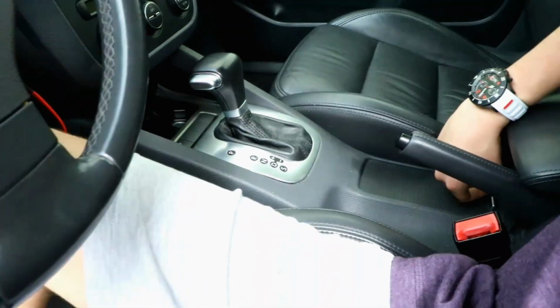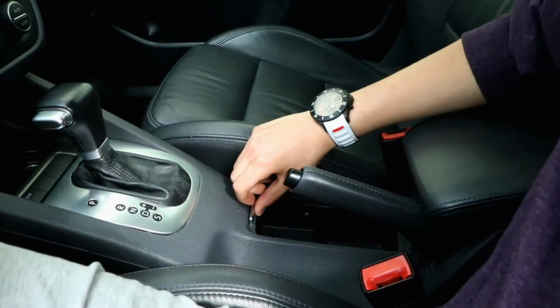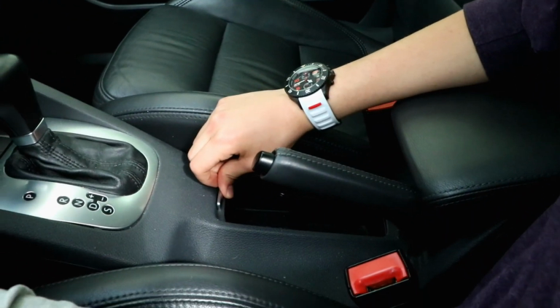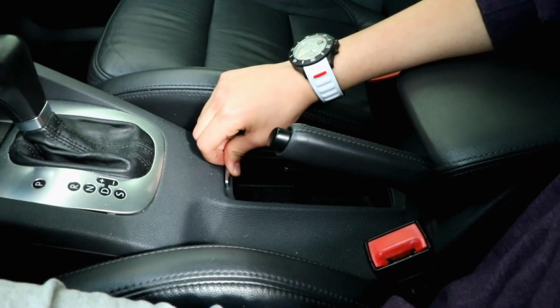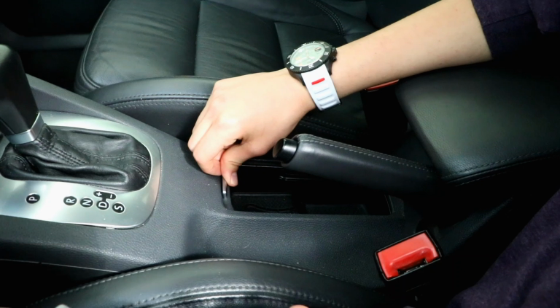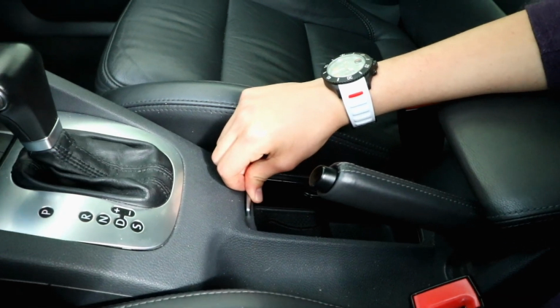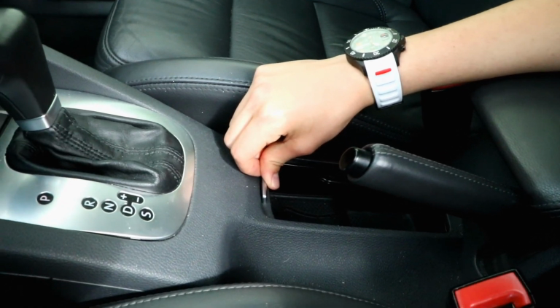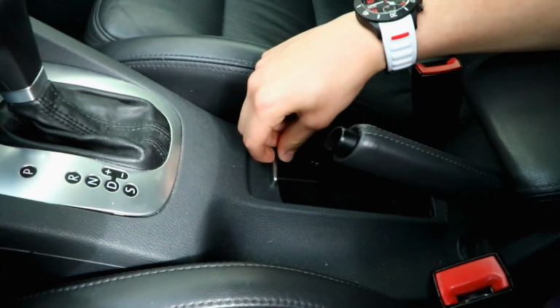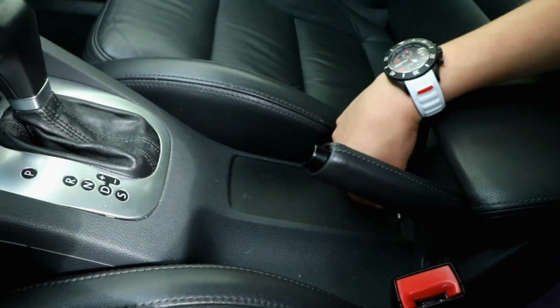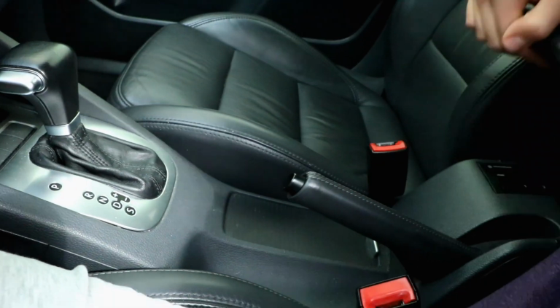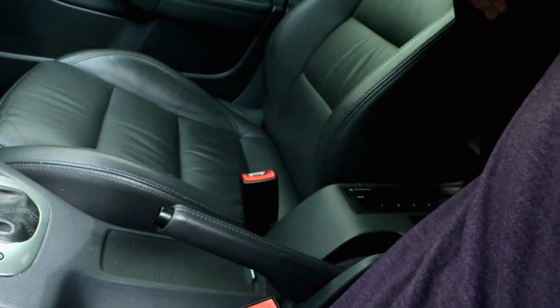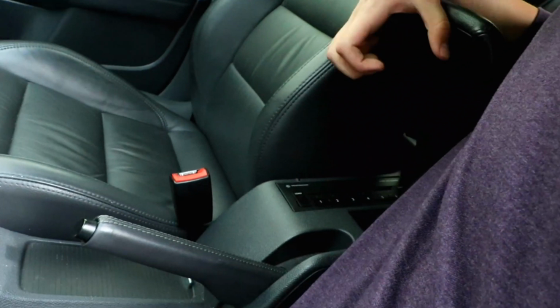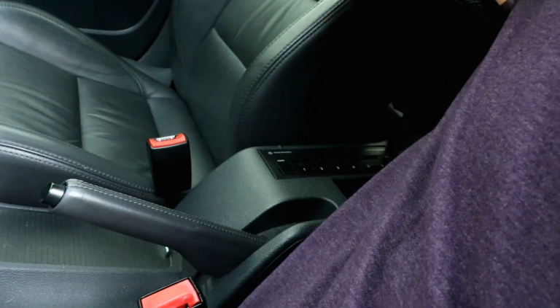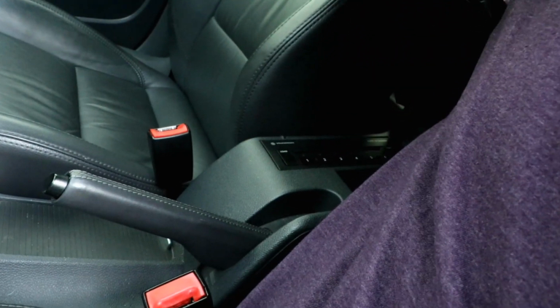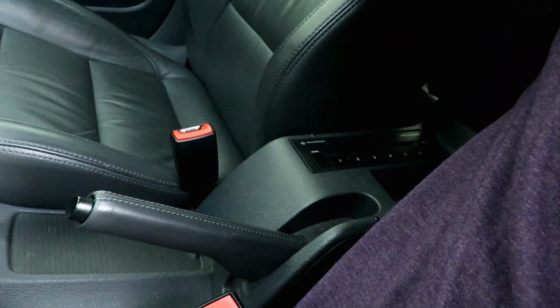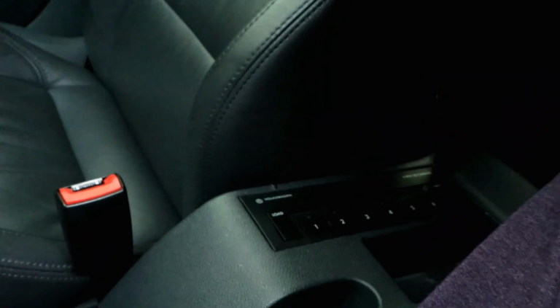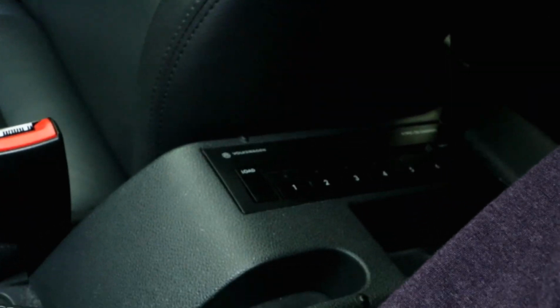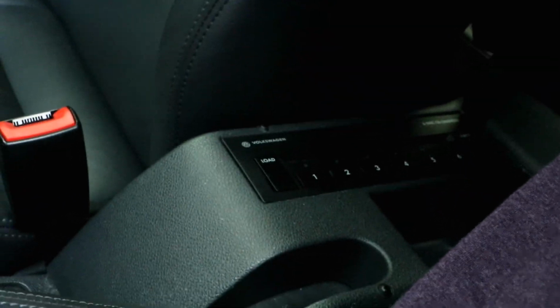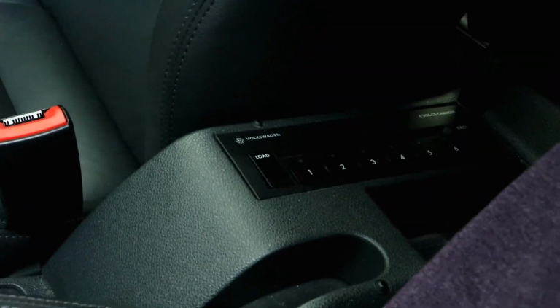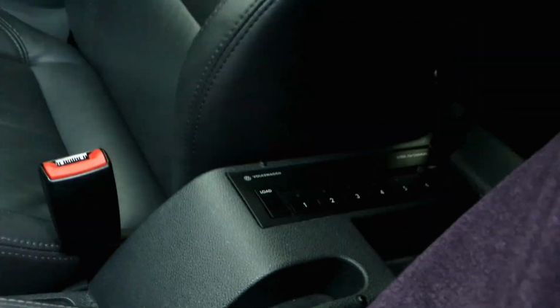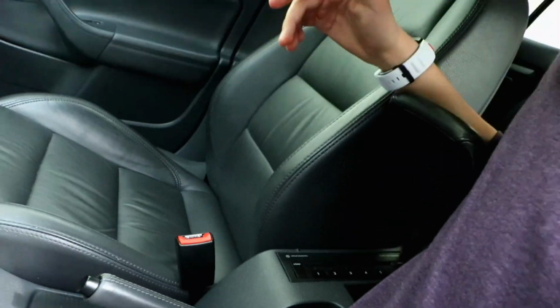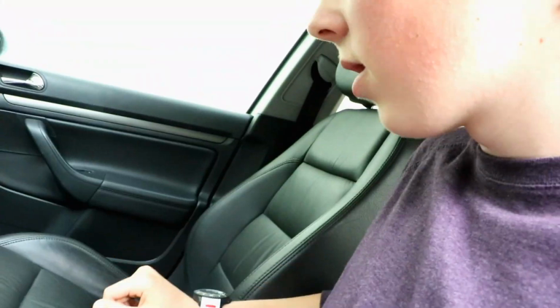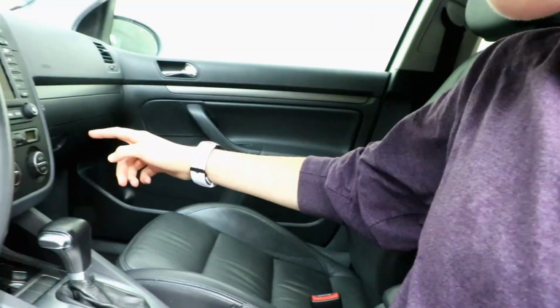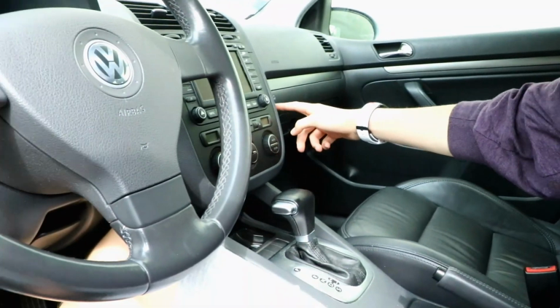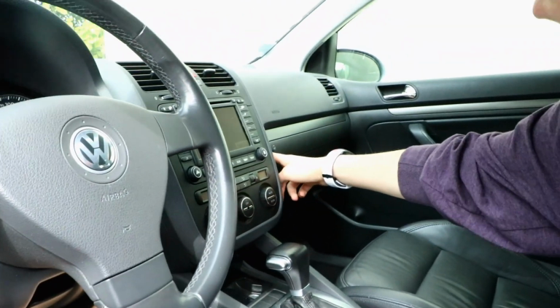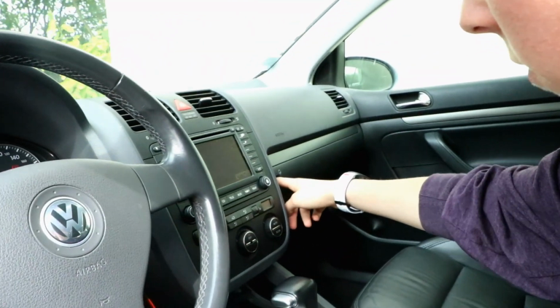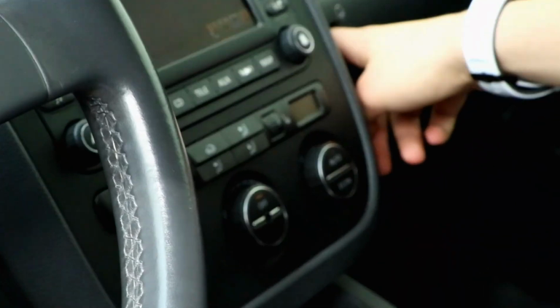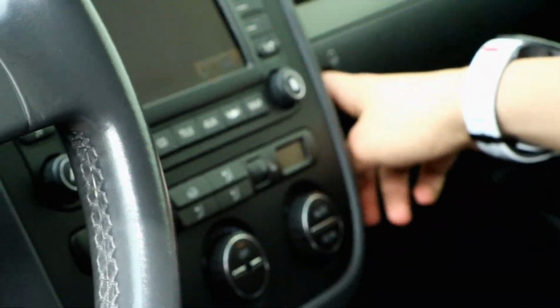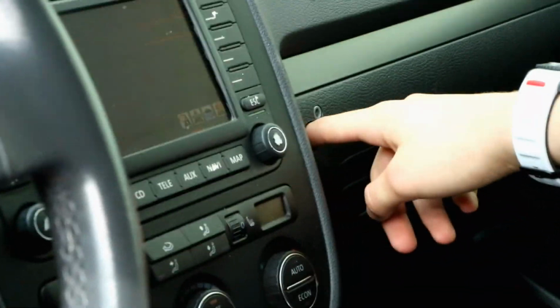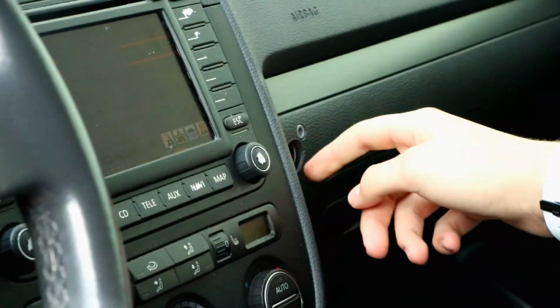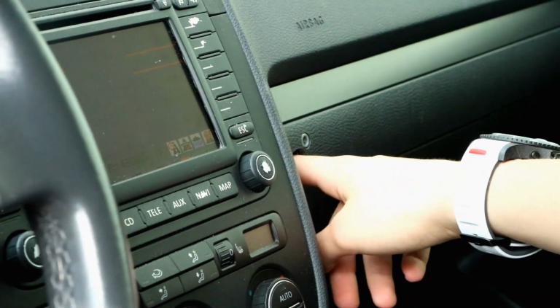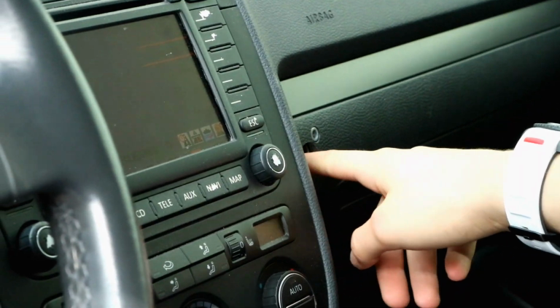It's got cup holders which aren't really for cups. There's a CD player which takes up all the storage you need, so you can only use the doors. It's got a hole in the dash if you're ever bored, which I might electrocute myself with.